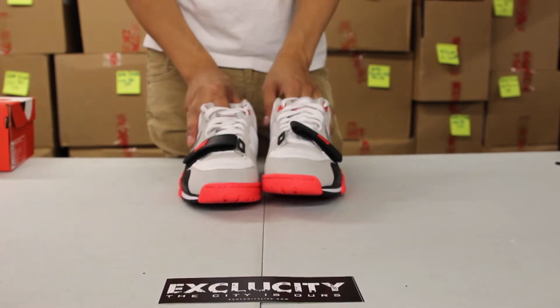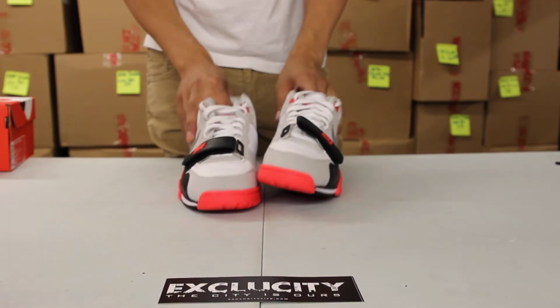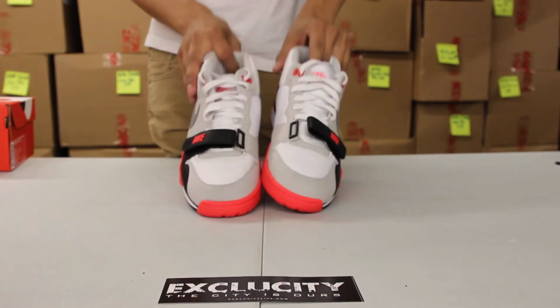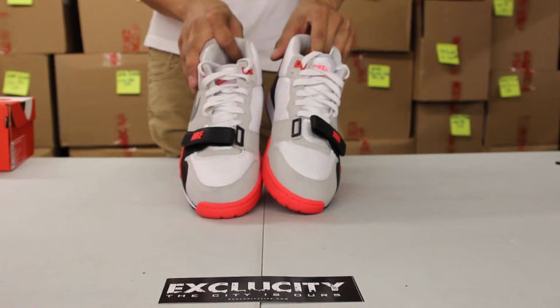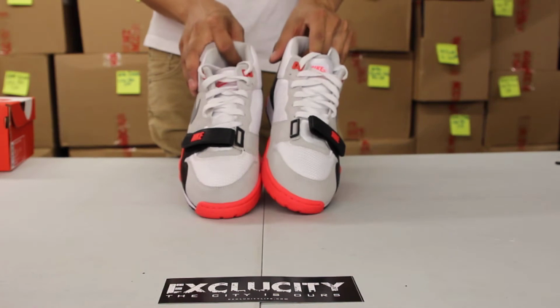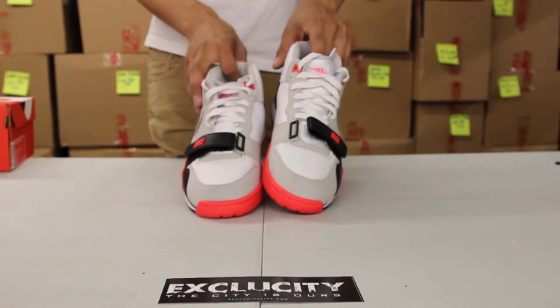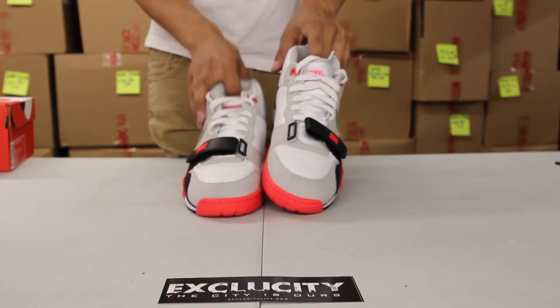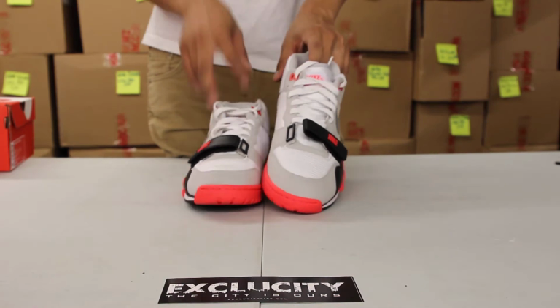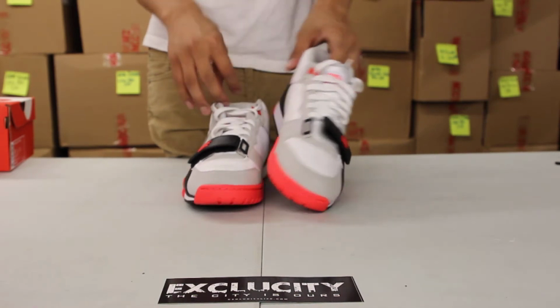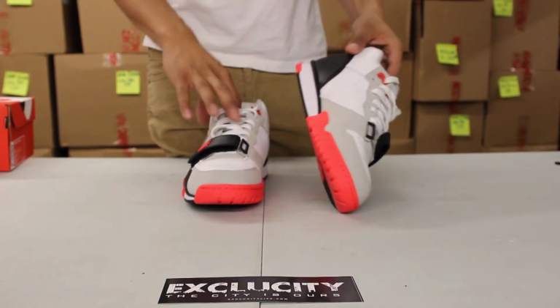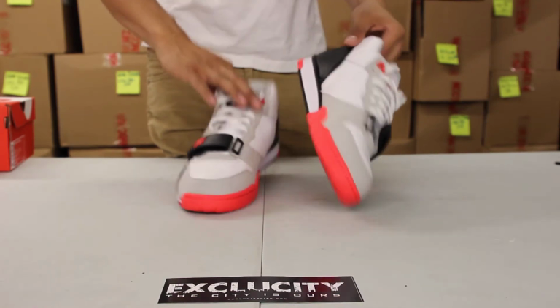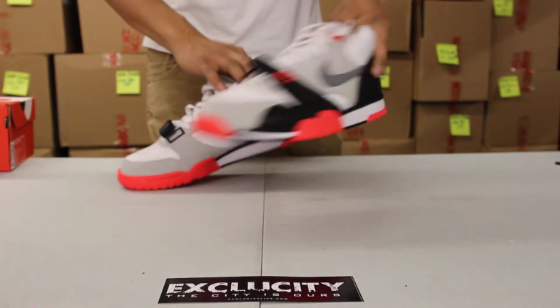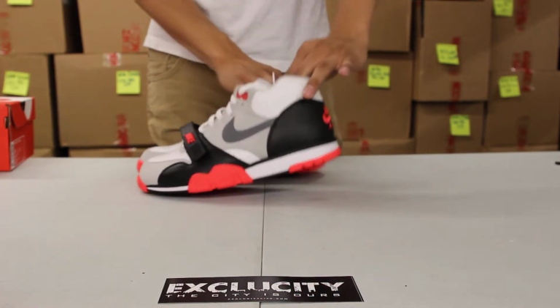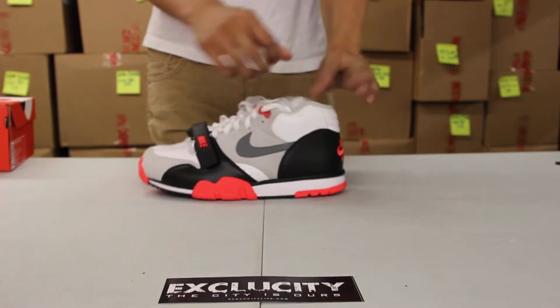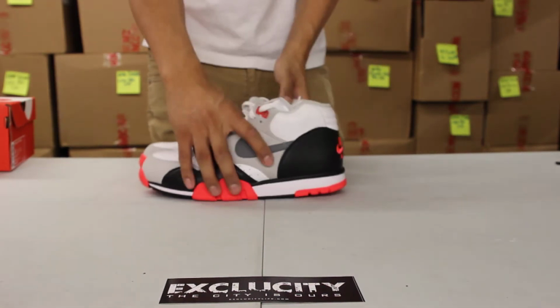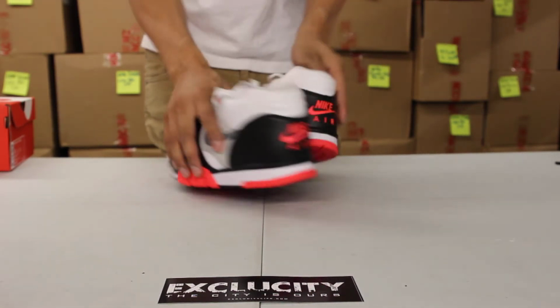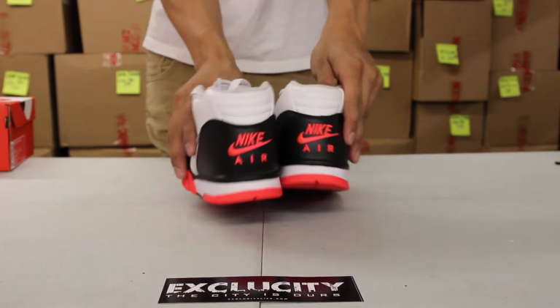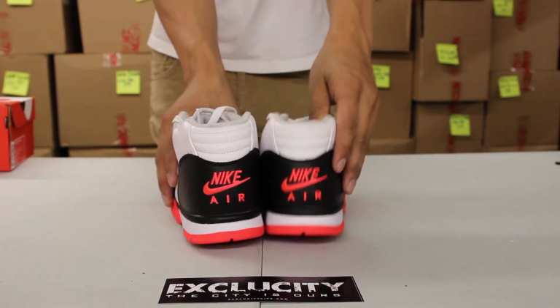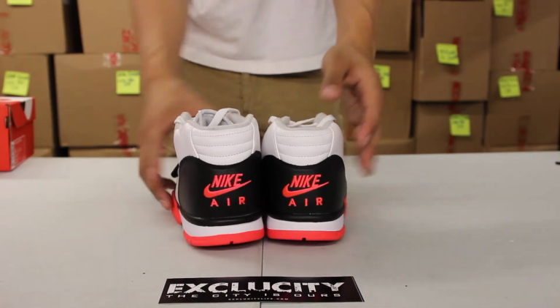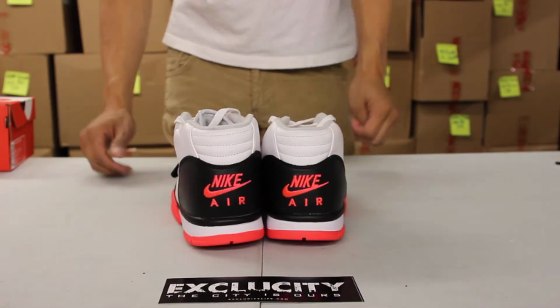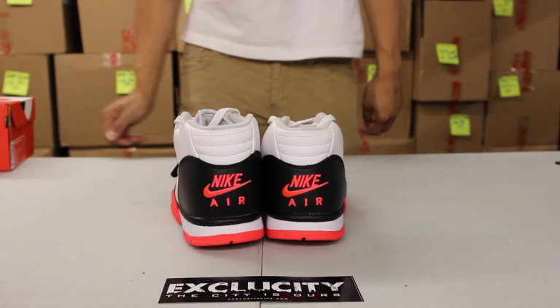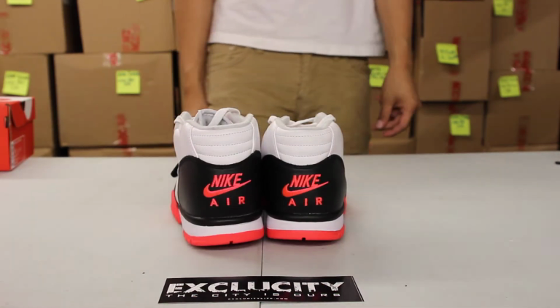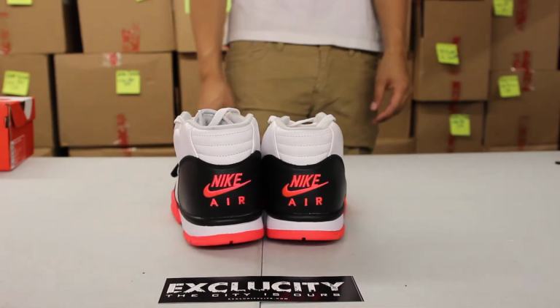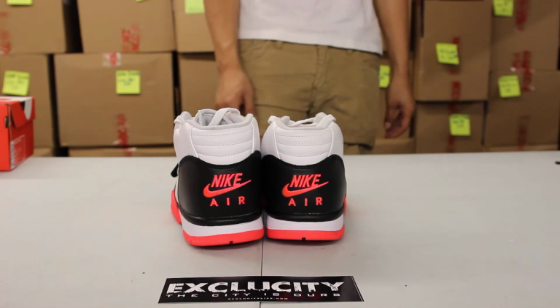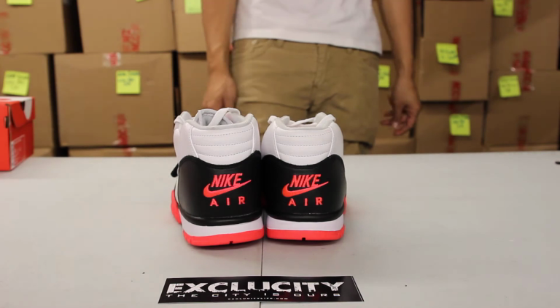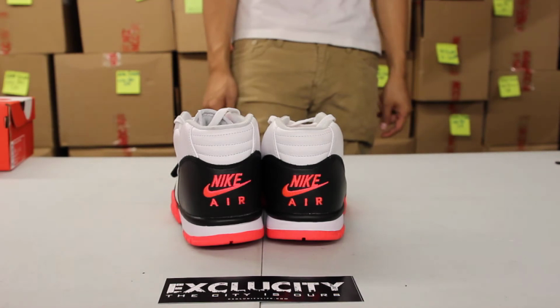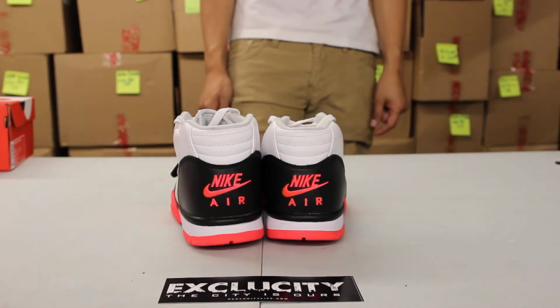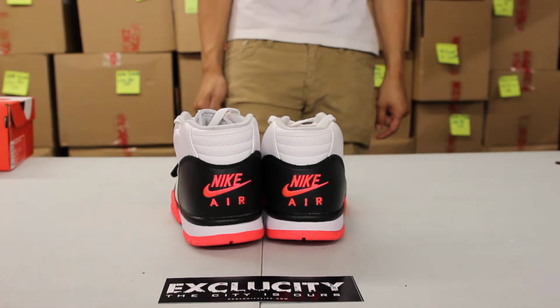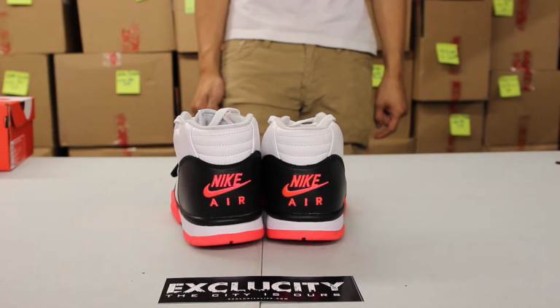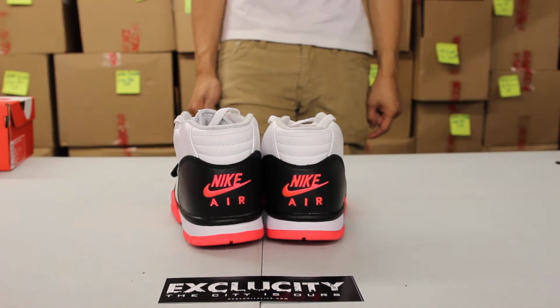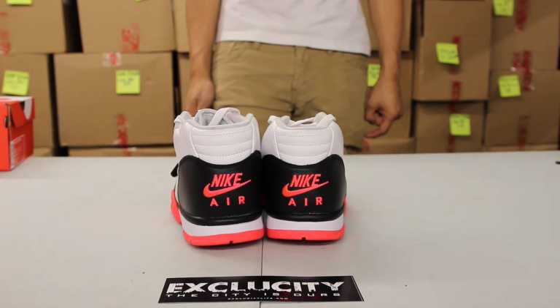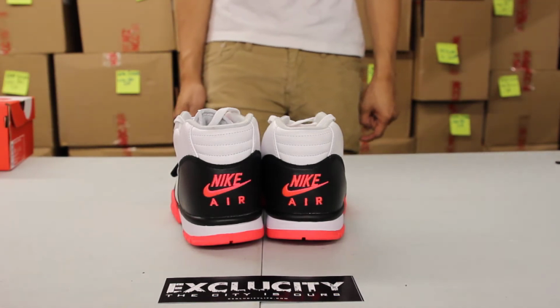the toe, the tag at the top. You got that textile tongue as well with a nice embroidery of the Nike Air in the back in that infrared colorway.